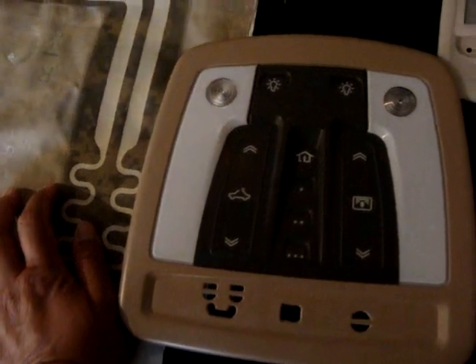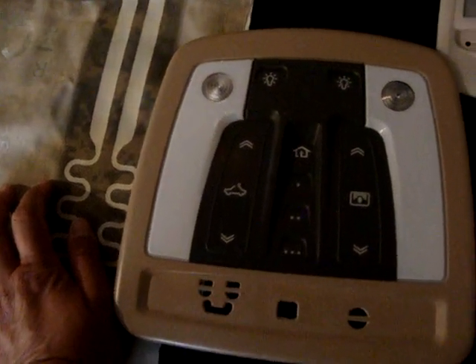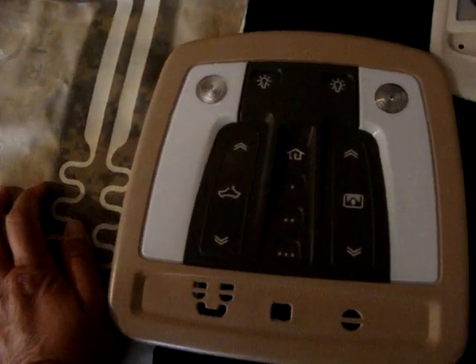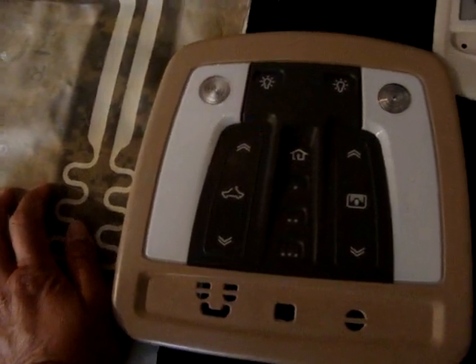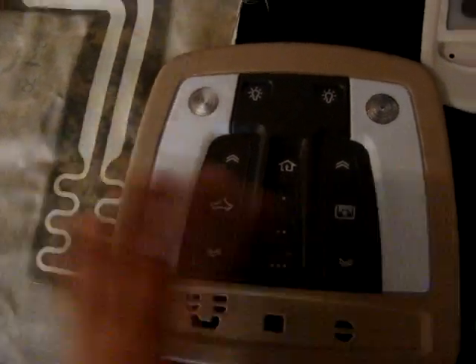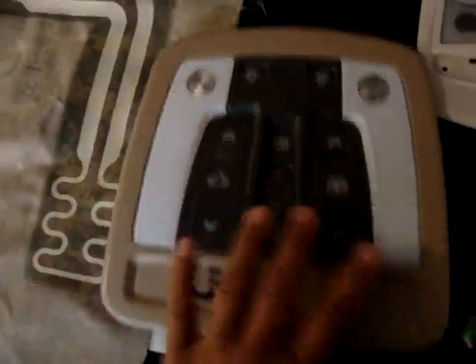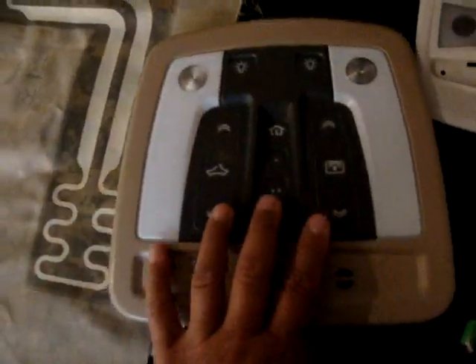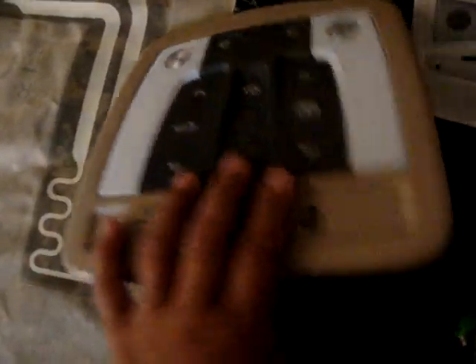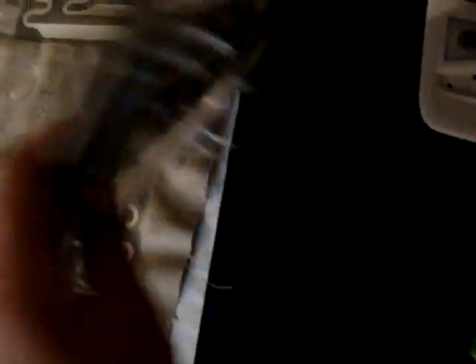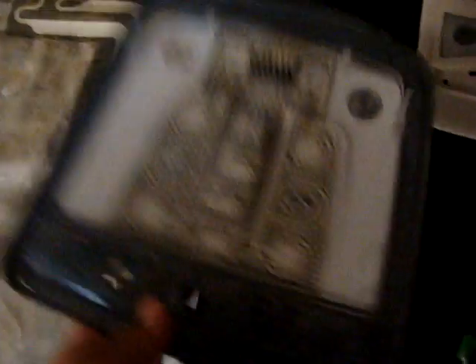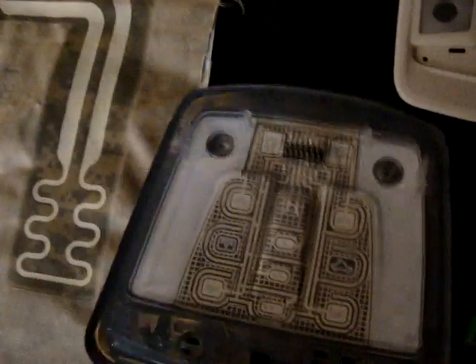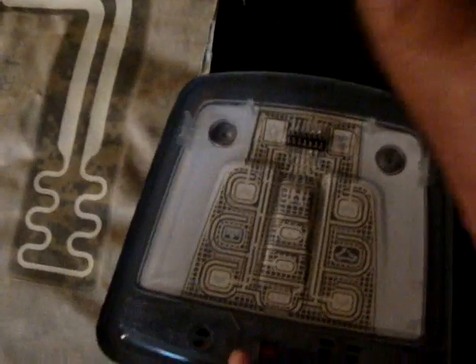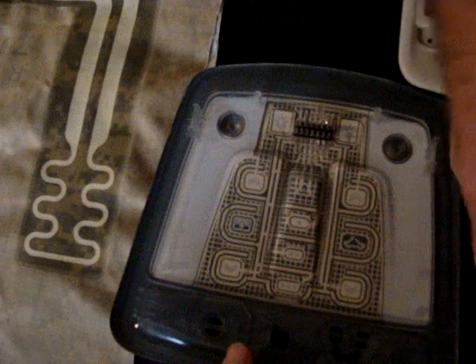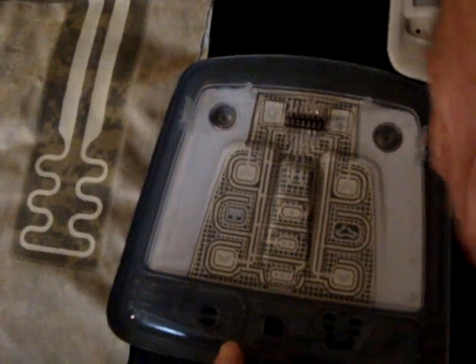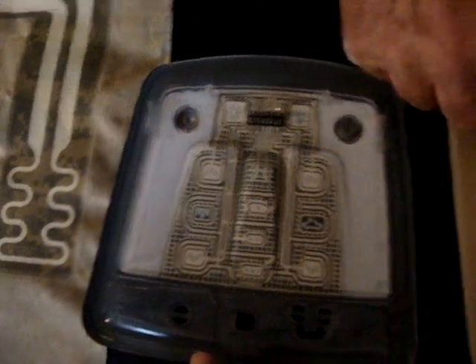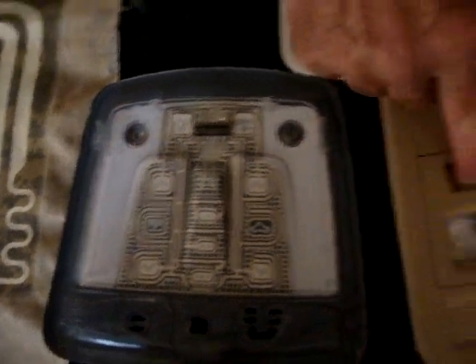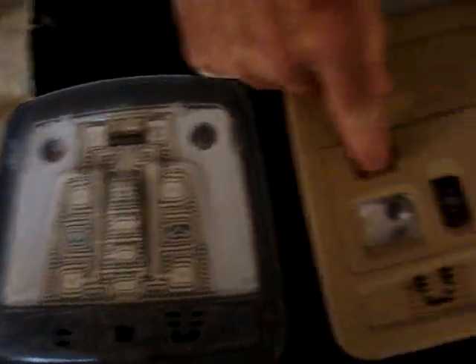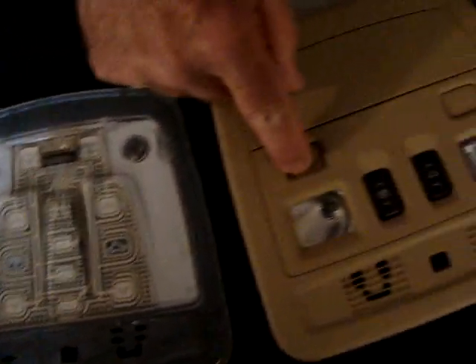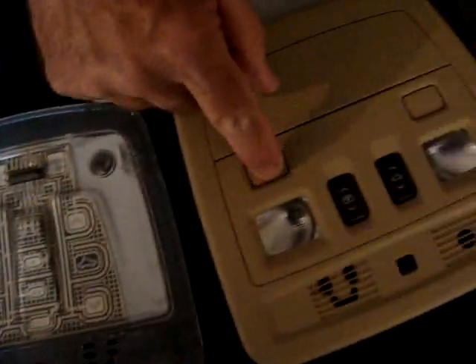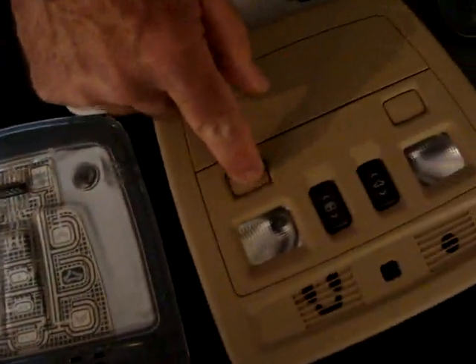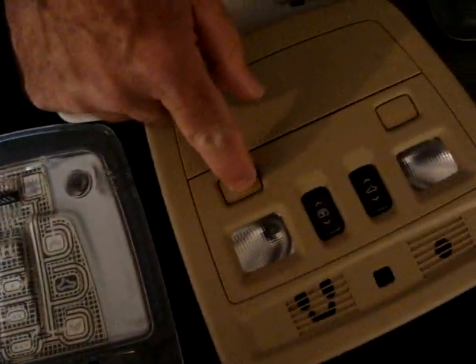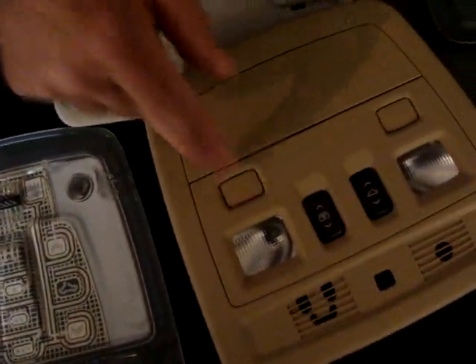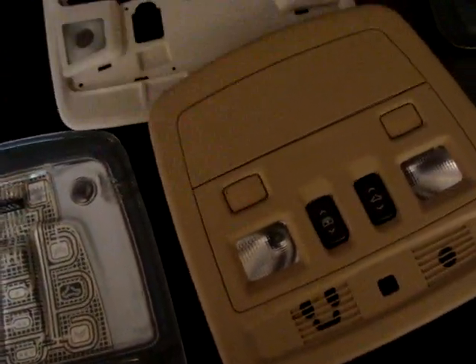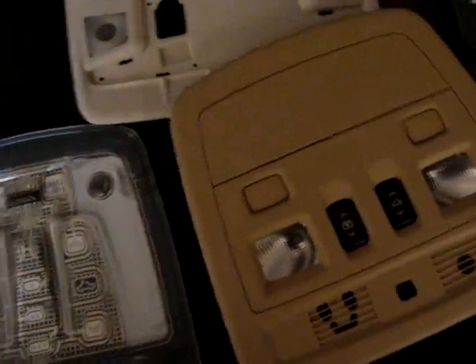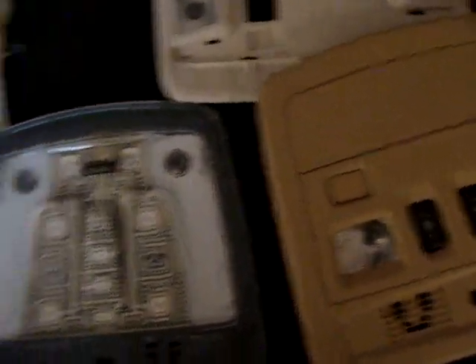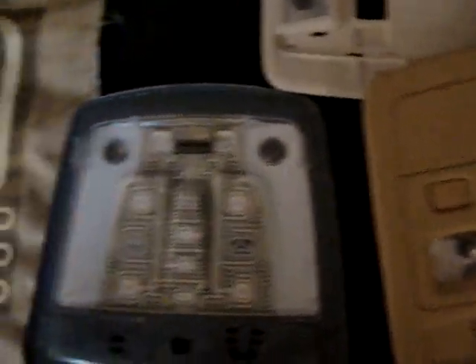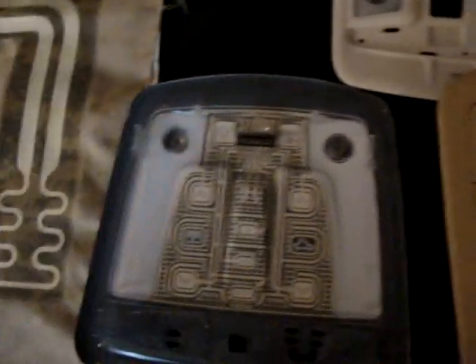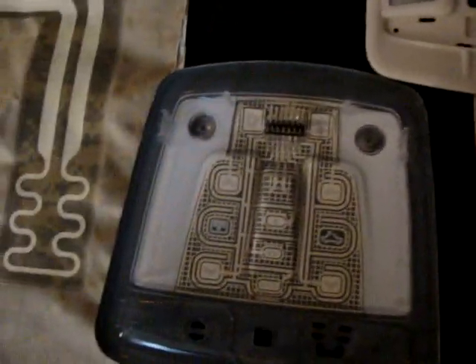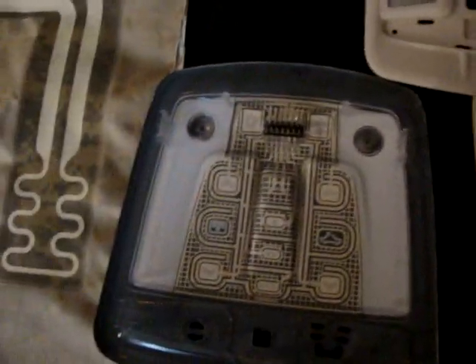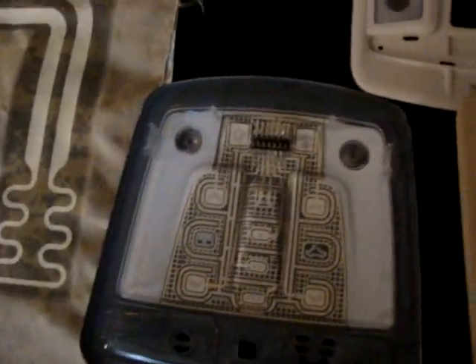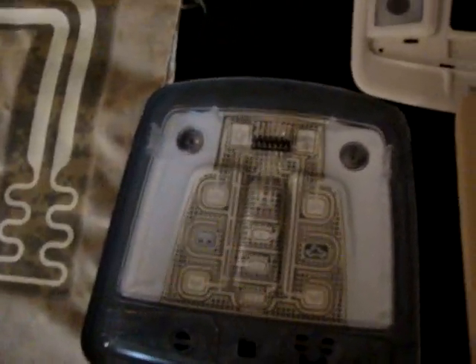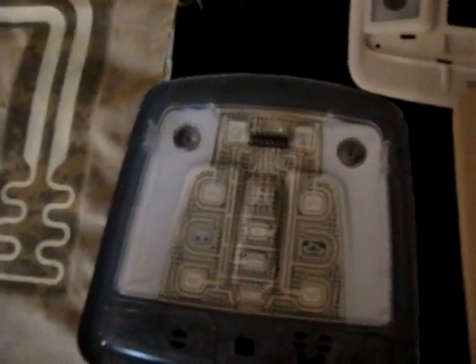Incredible. Whereas when you use a mechanical switch, obviously, this motion — the moving parts — it wears things down. Correct. Awesome.